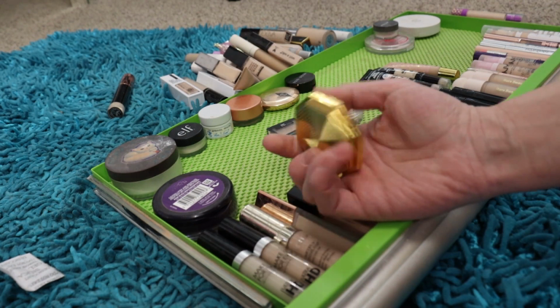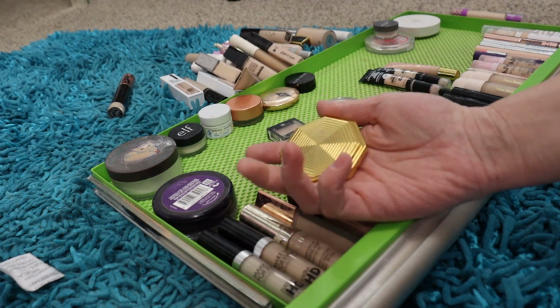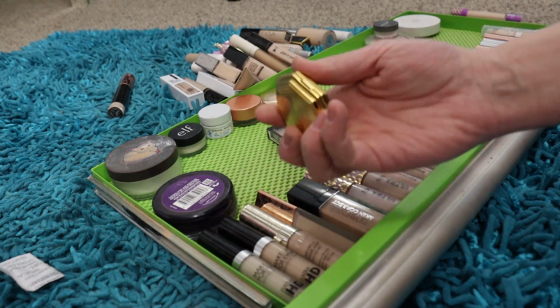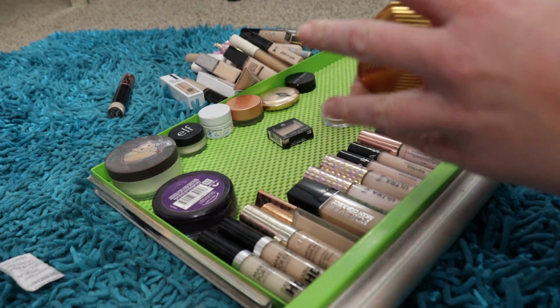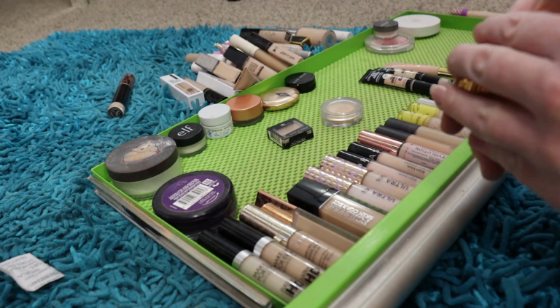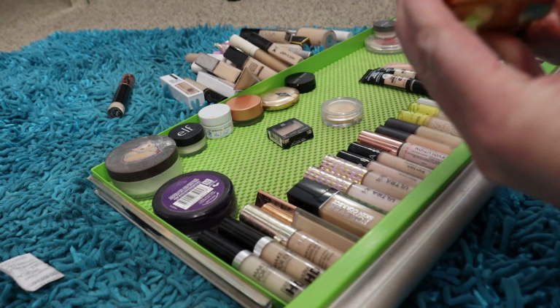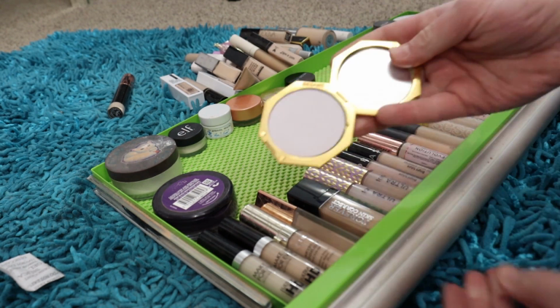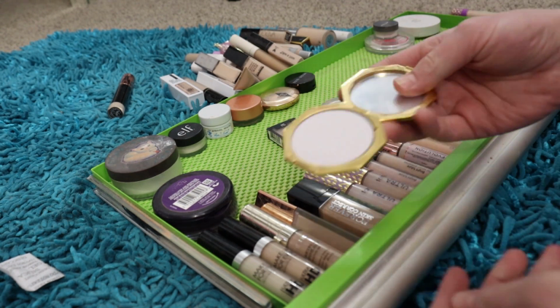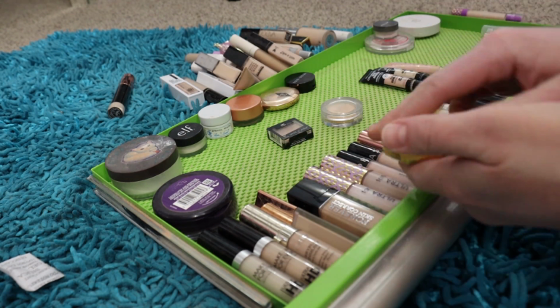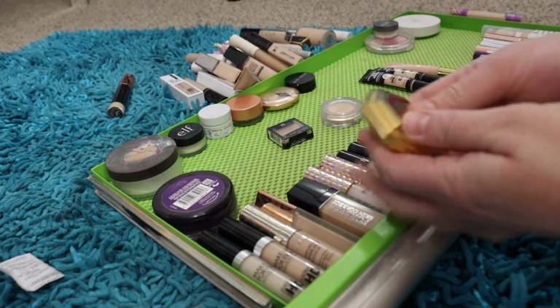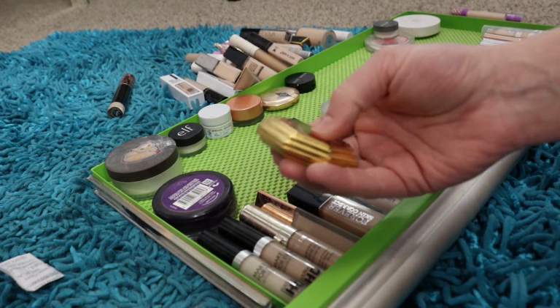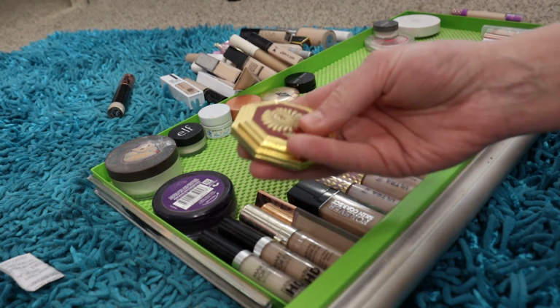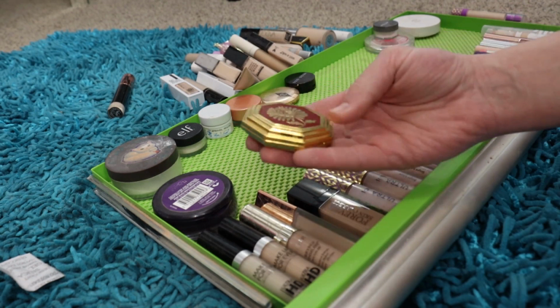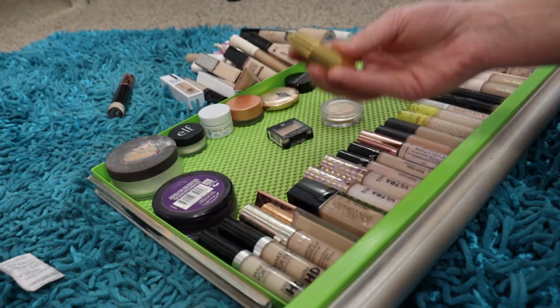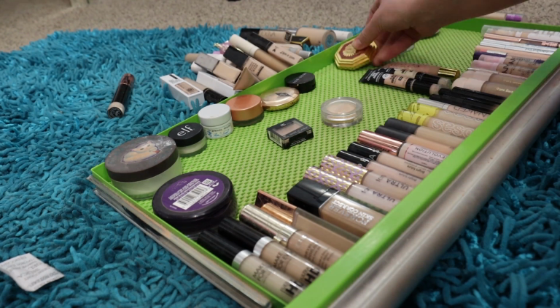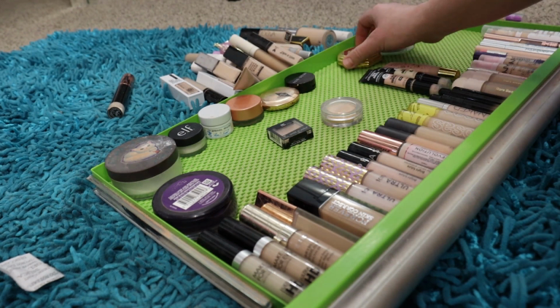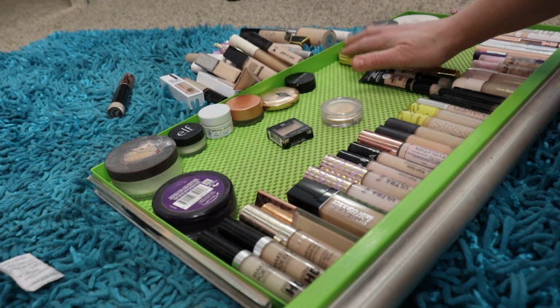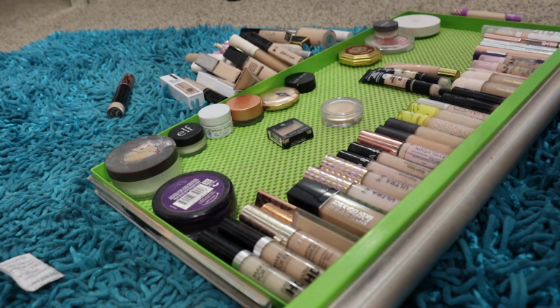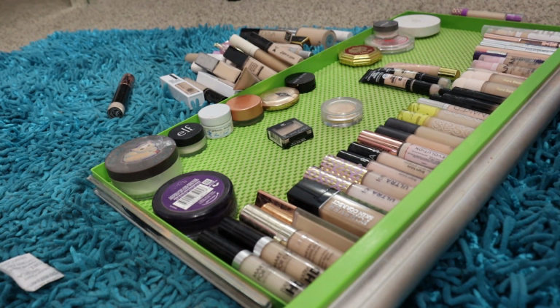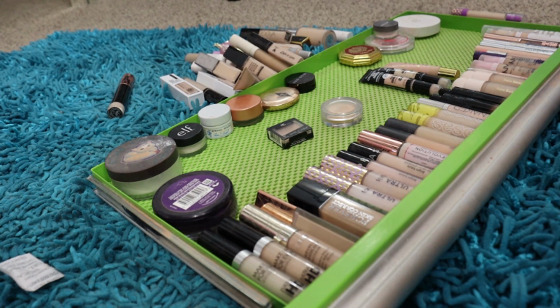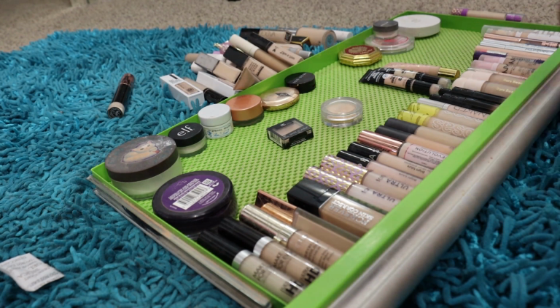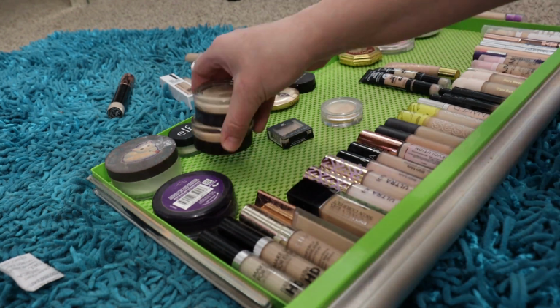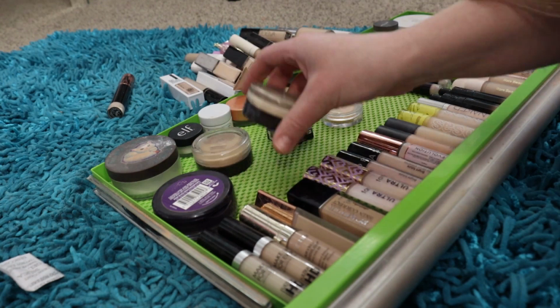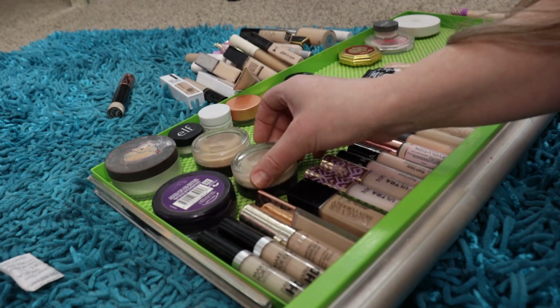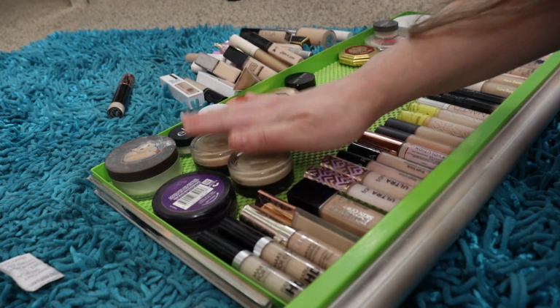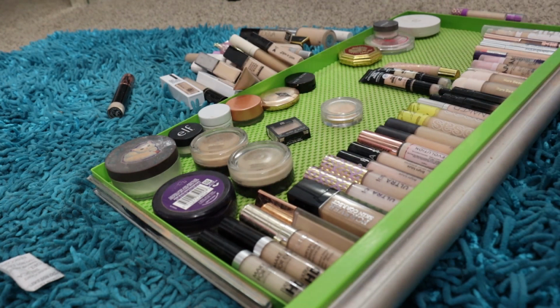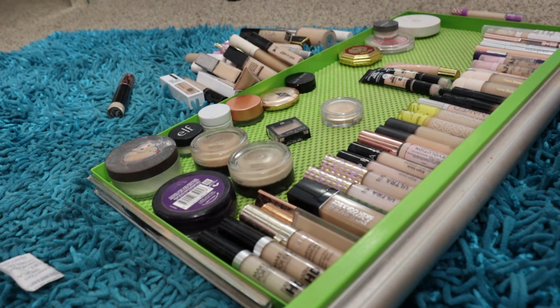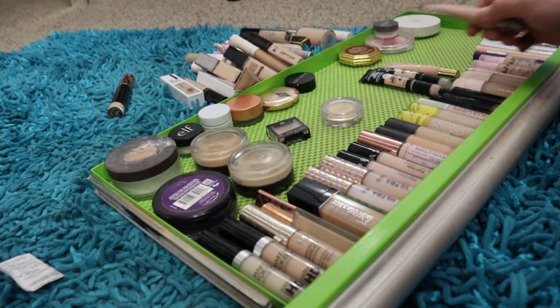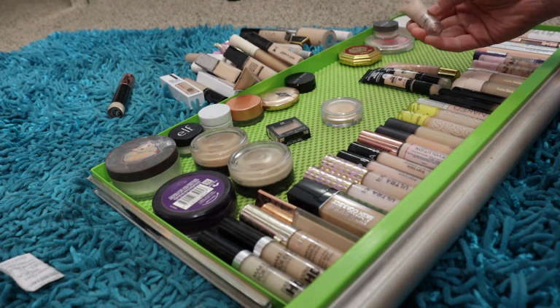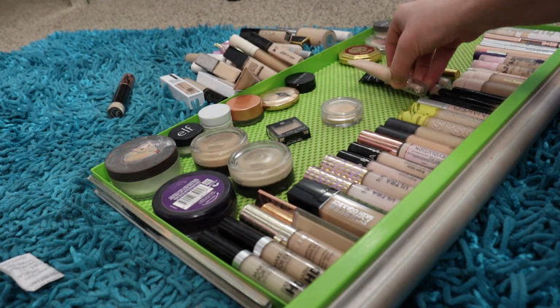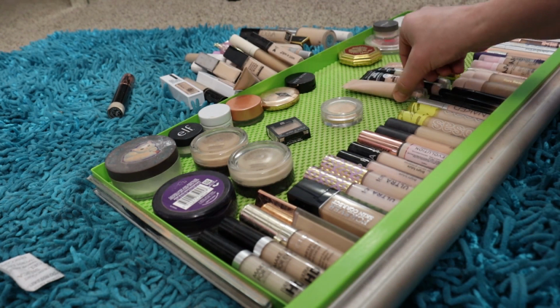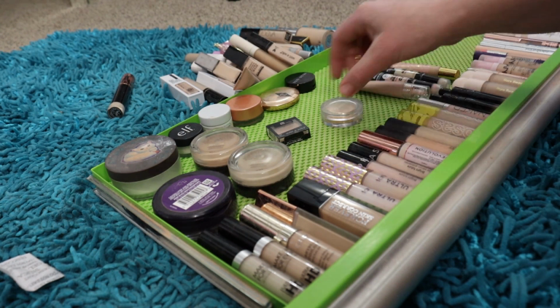I also pulled out this Besame powder — it's a pressed brightening powder. I was going to try it underneath the eyes but haven't yet, so I want to keep it in there so I don't forget to try it out. And then there's this little Fenty product in there too.